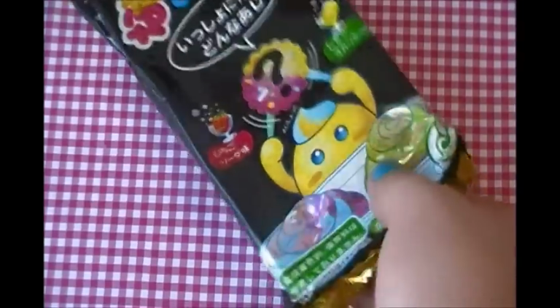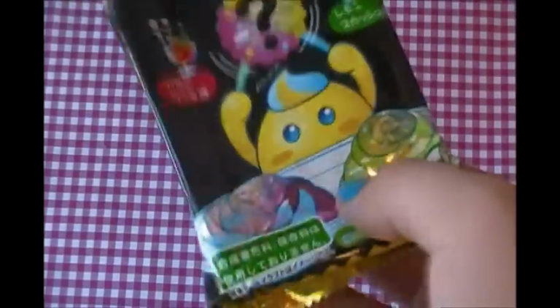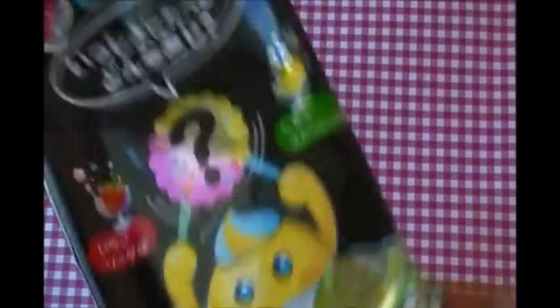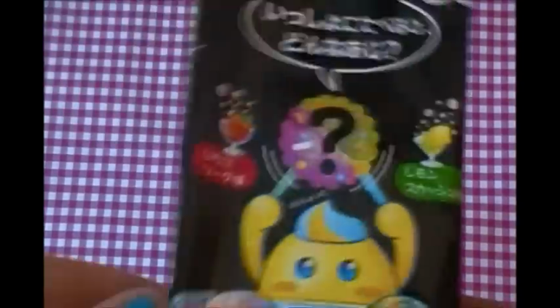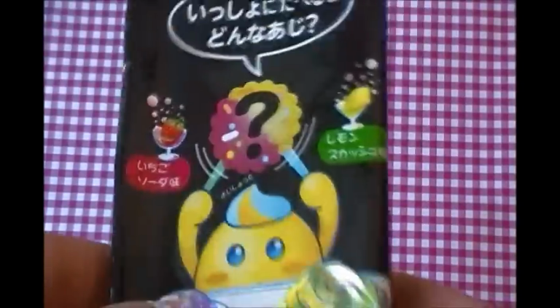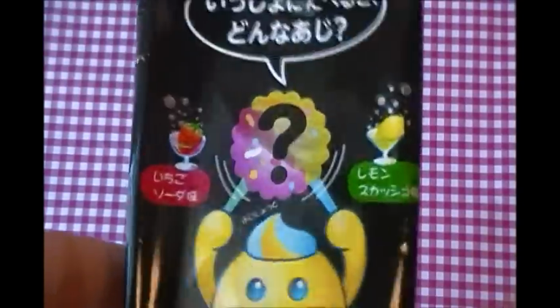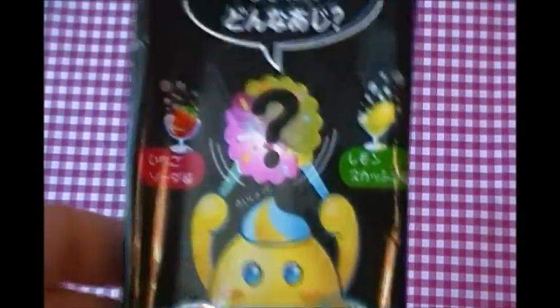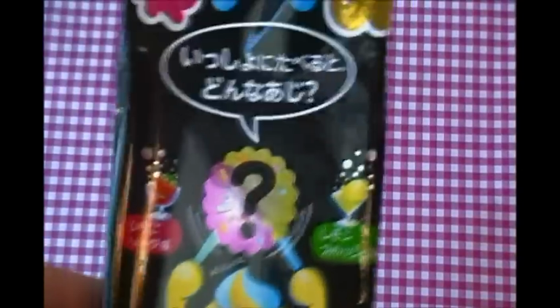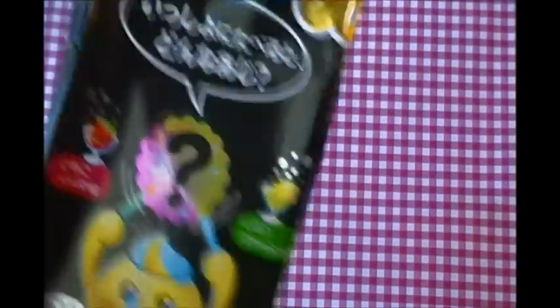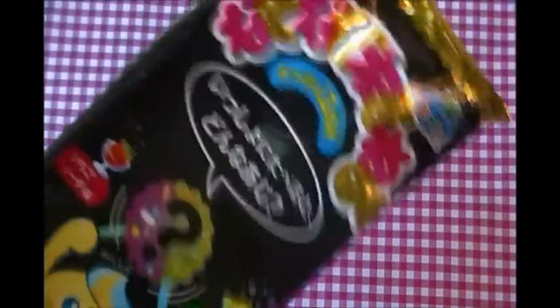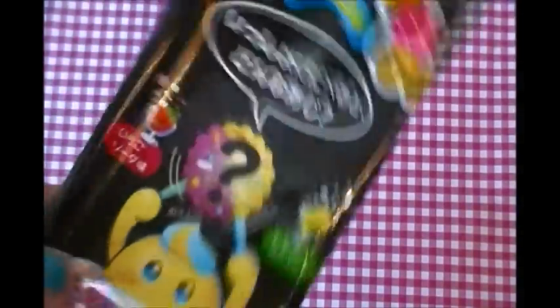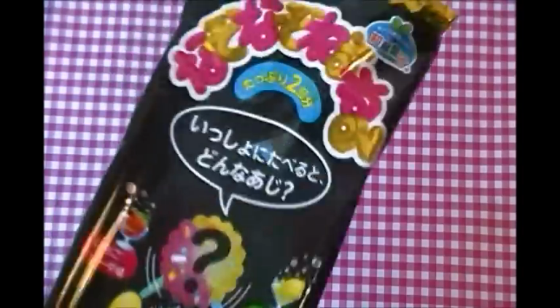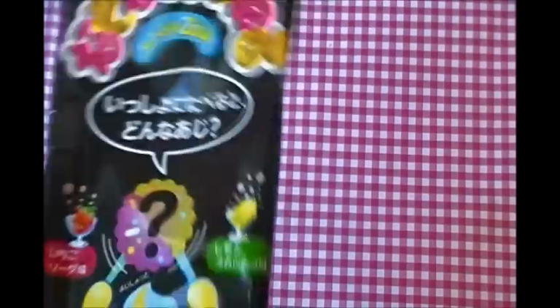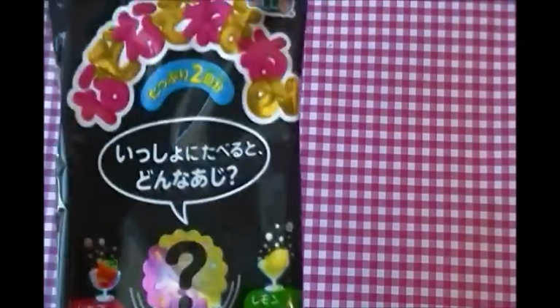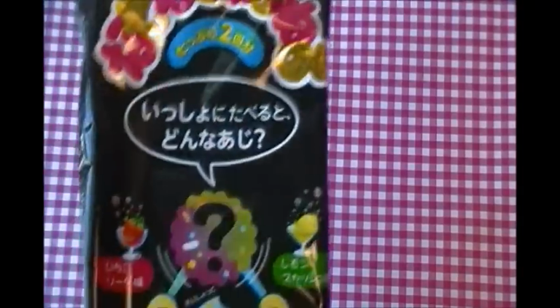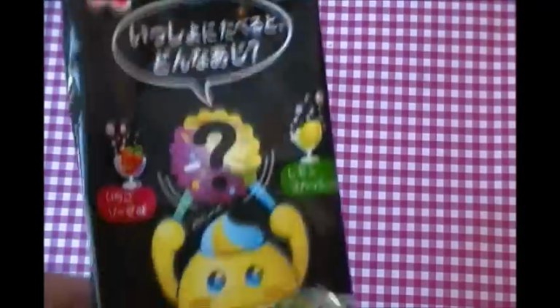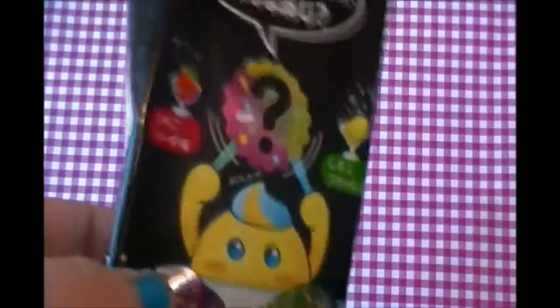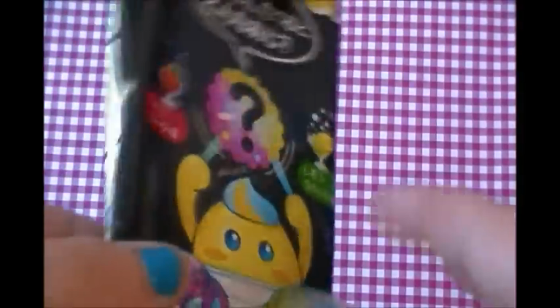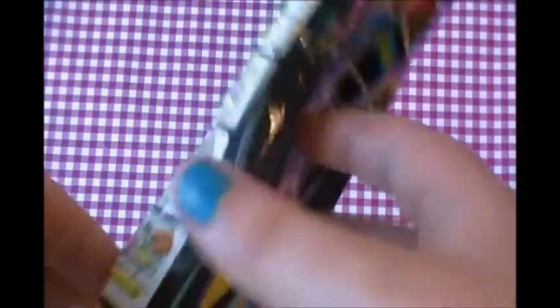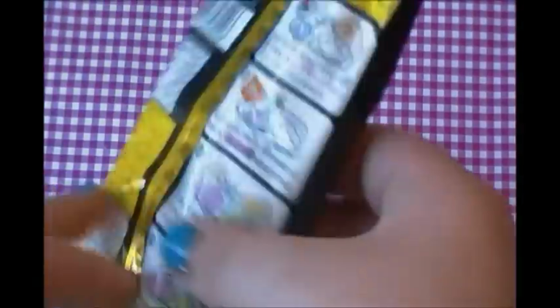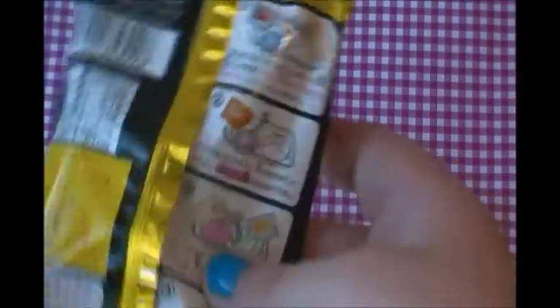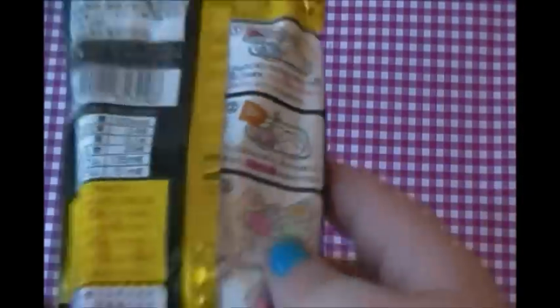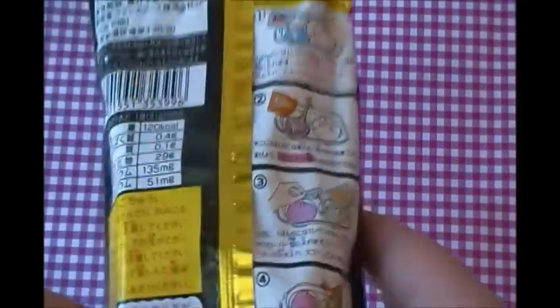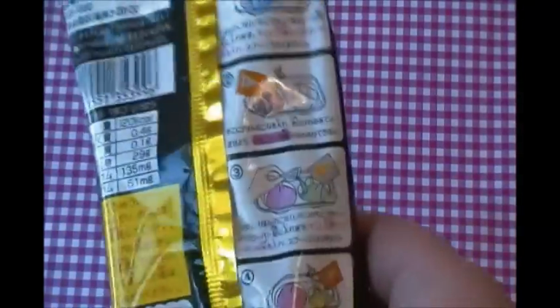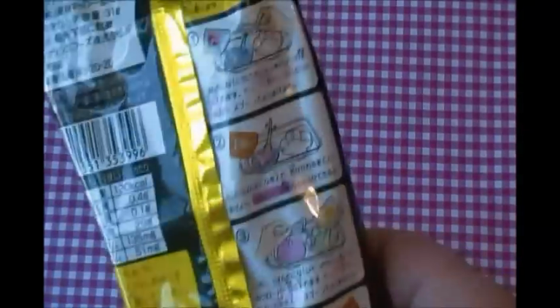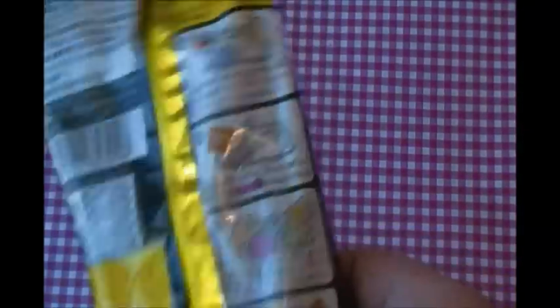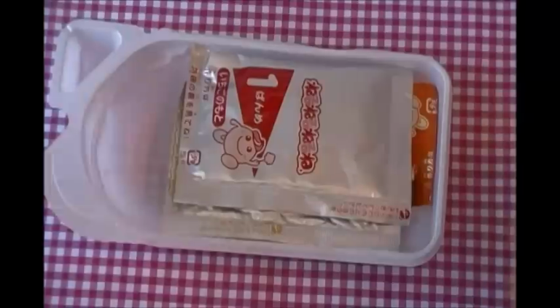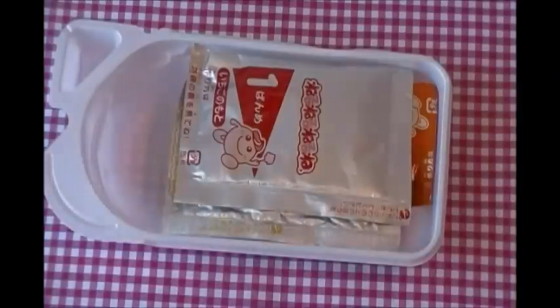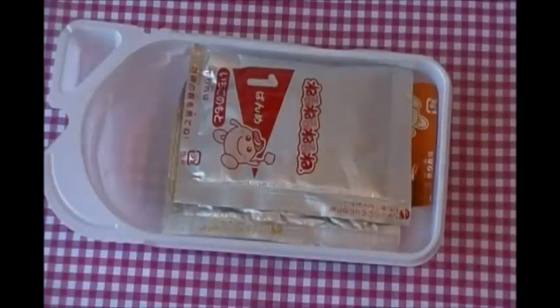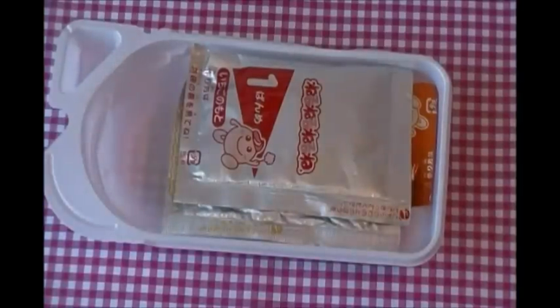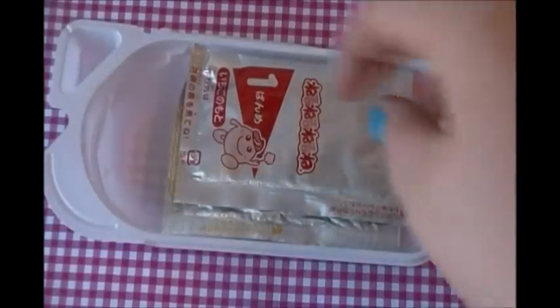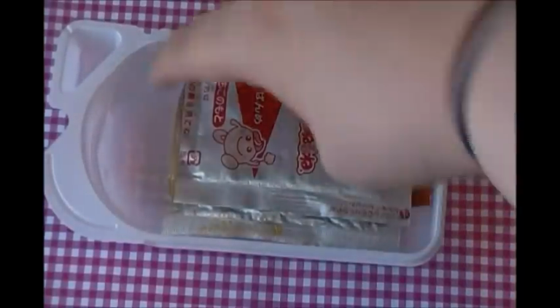Hey everybody, so today I'm going to be doing the Nazoo Nazoo Naranay kit, and I'm just going to get started and show you guys this kit. Here are the contents of the whole kit.